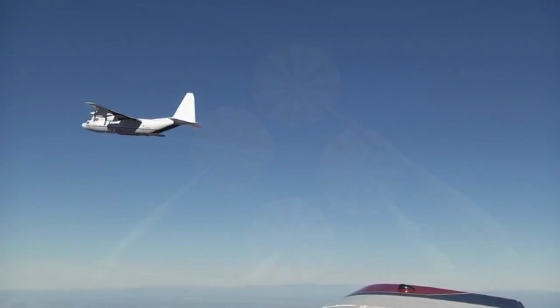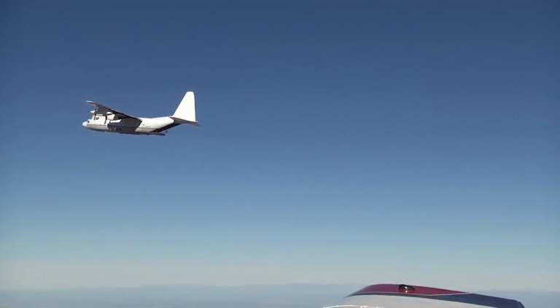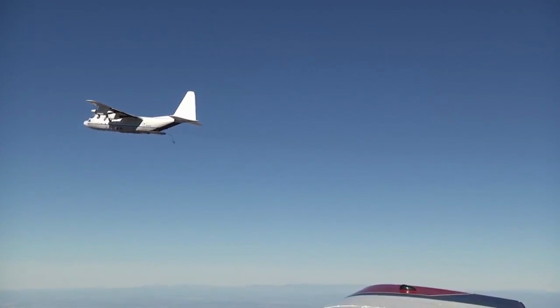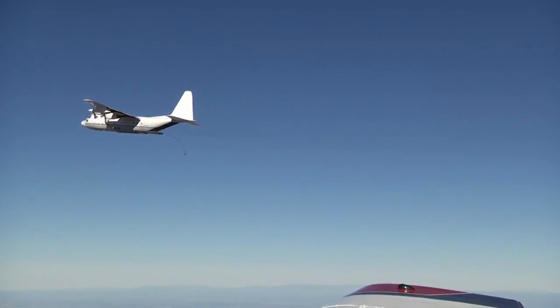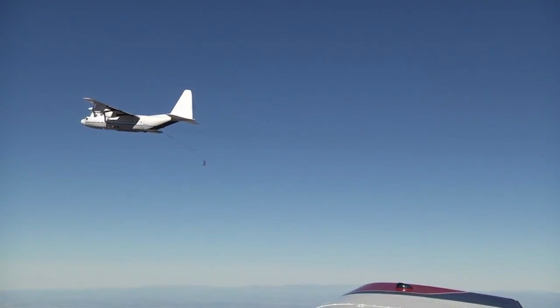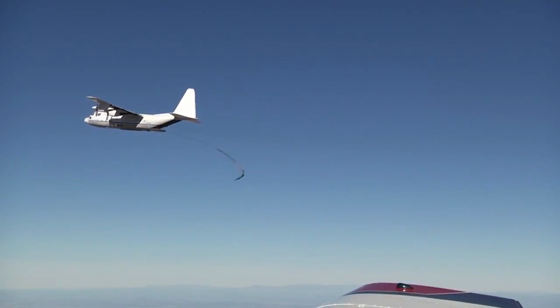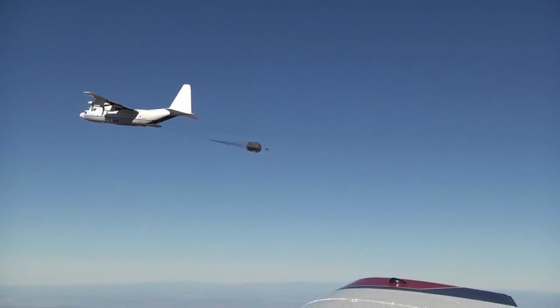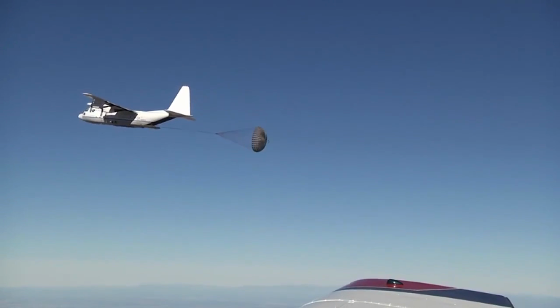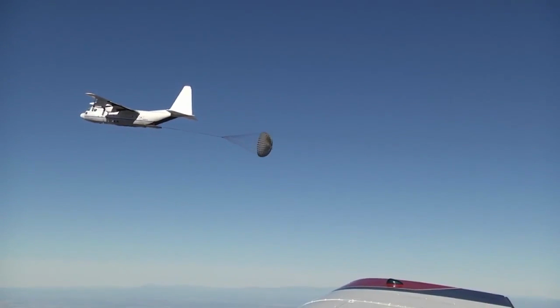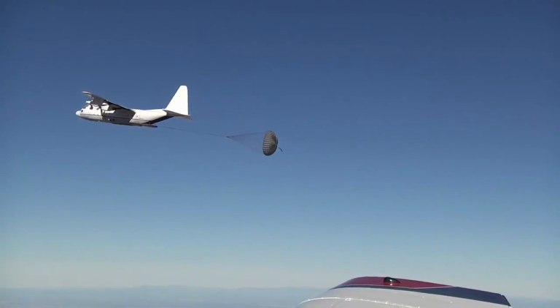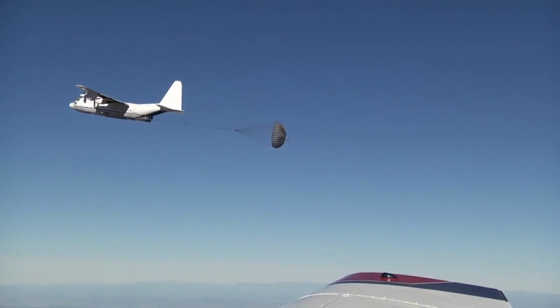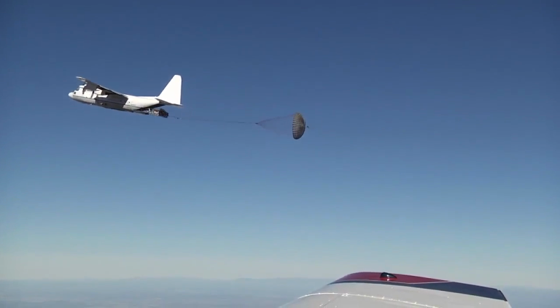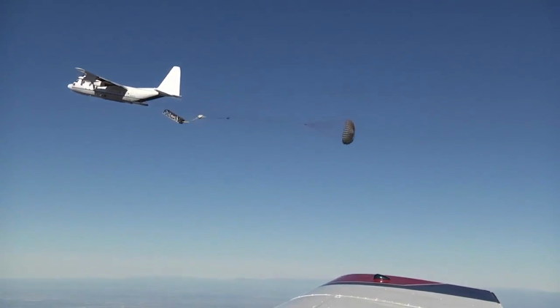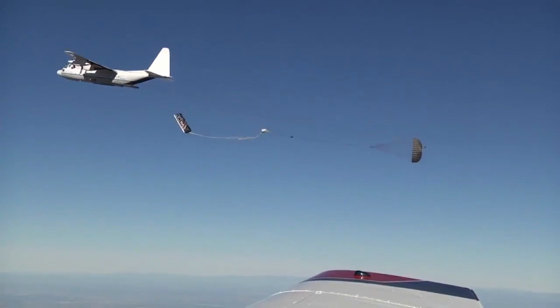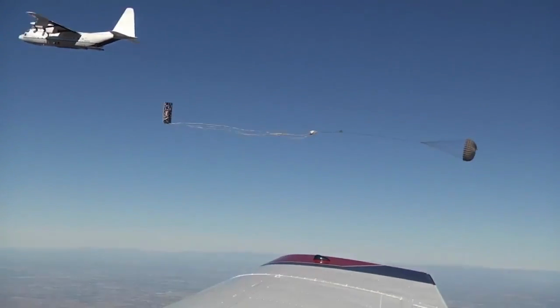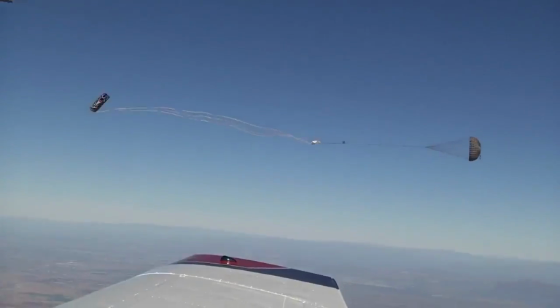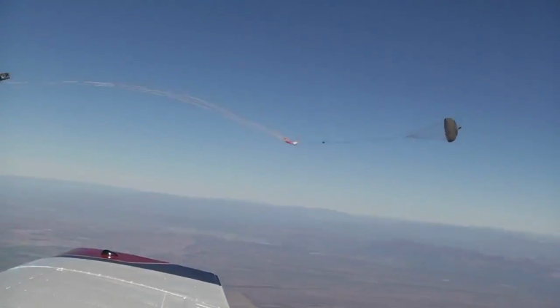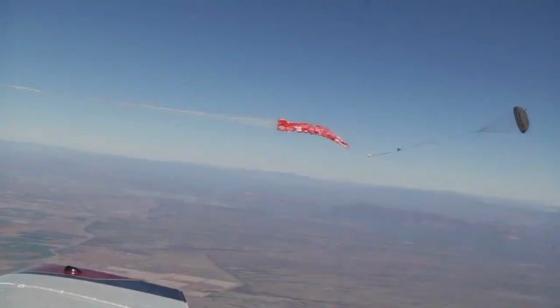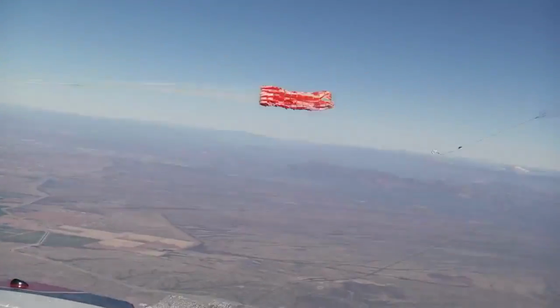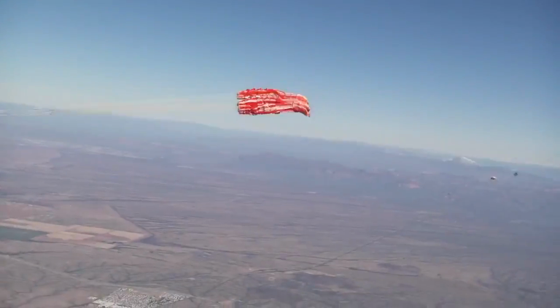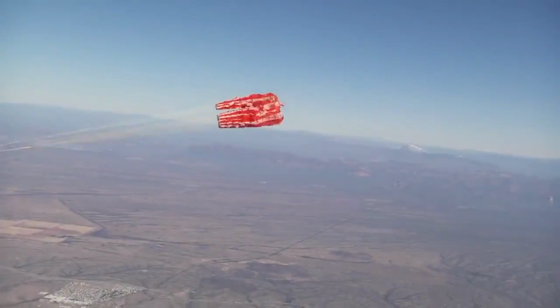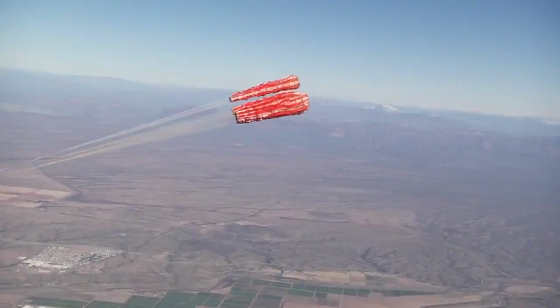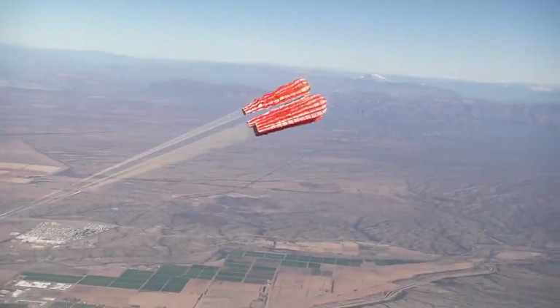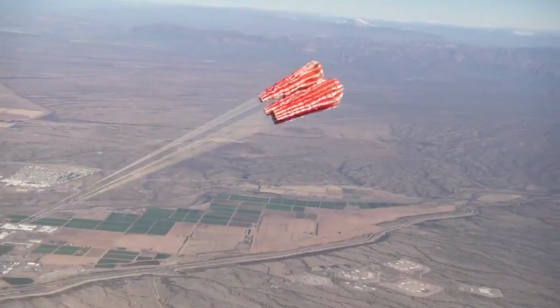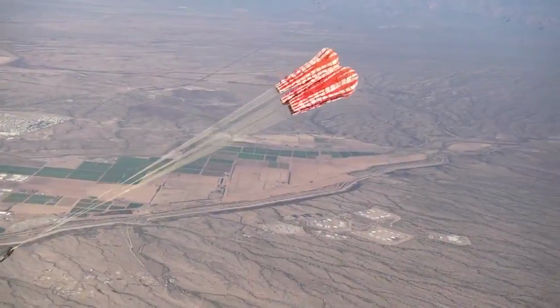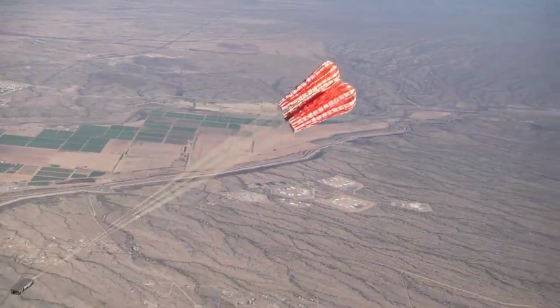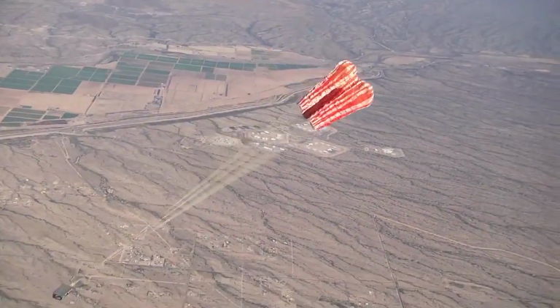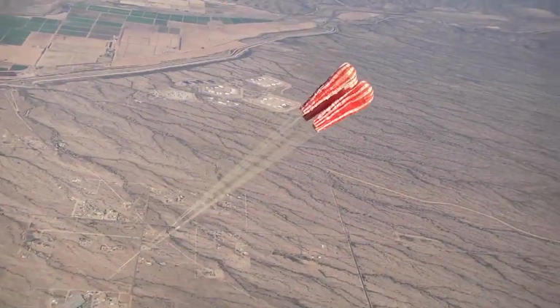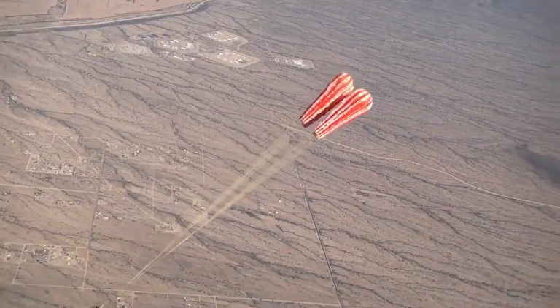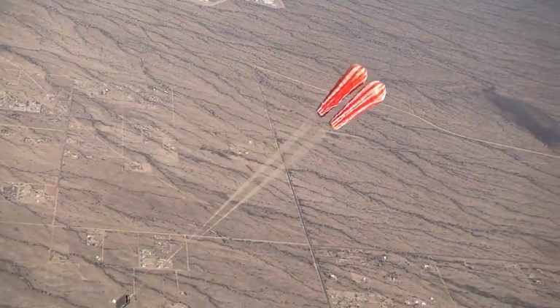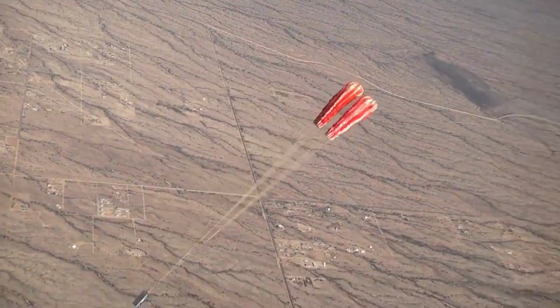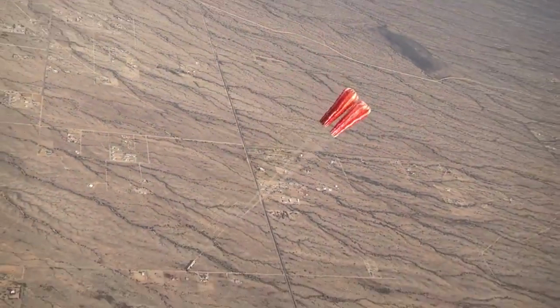Carried into the sky aboard a C-130 cargo aircraft, the test assembly was released from the back of the aircraft. Tests like this allow engineers to assess the reliability of flight-like hardware.